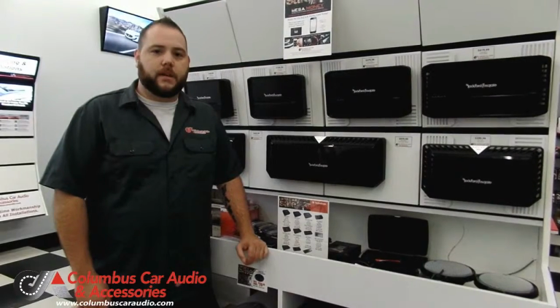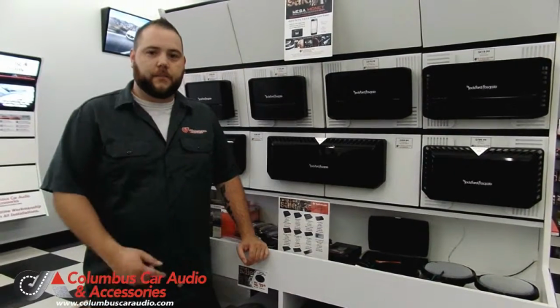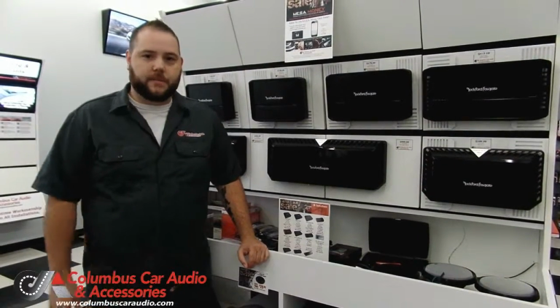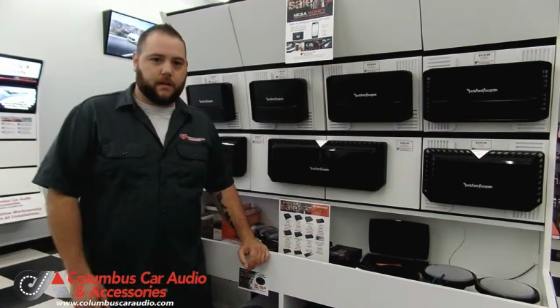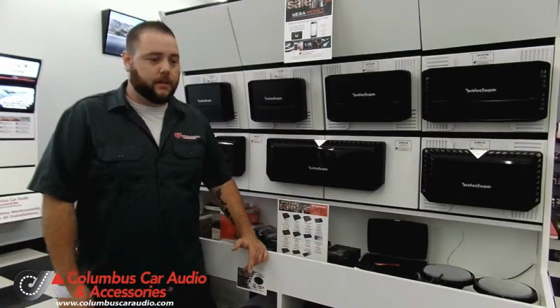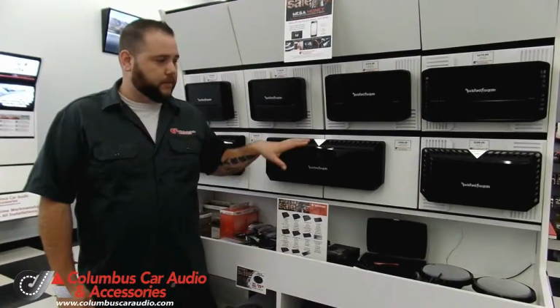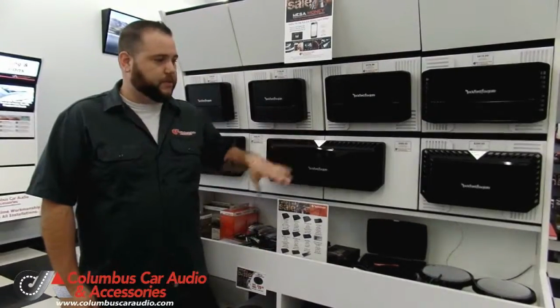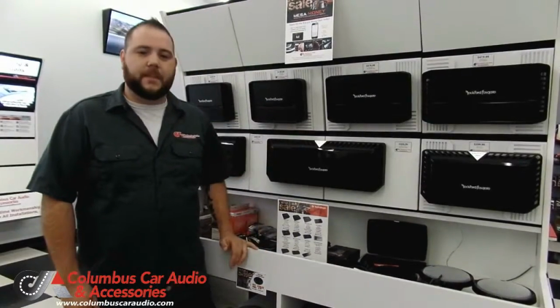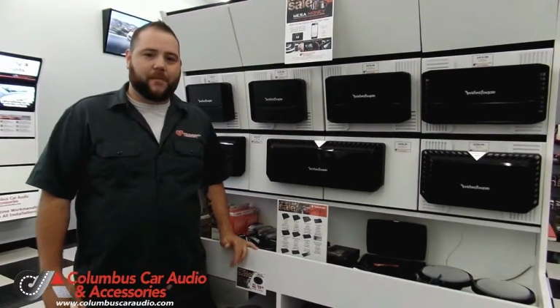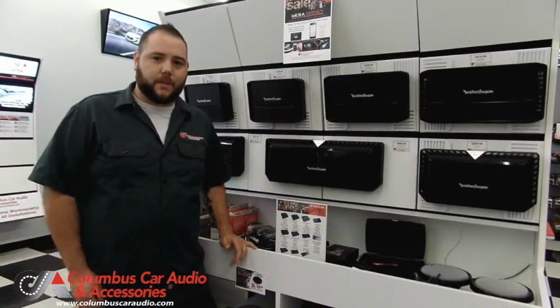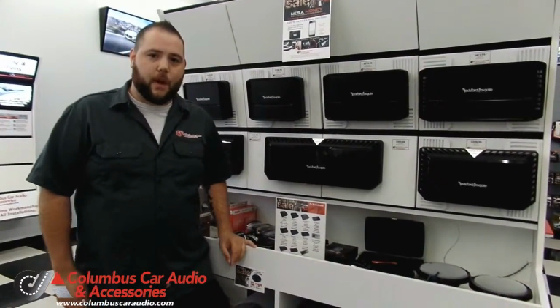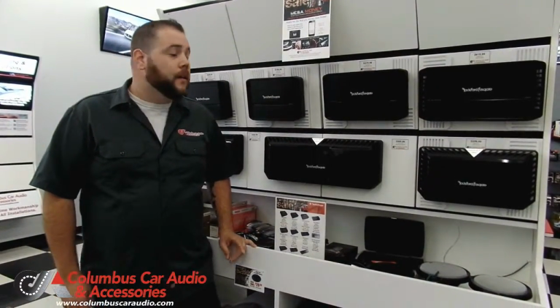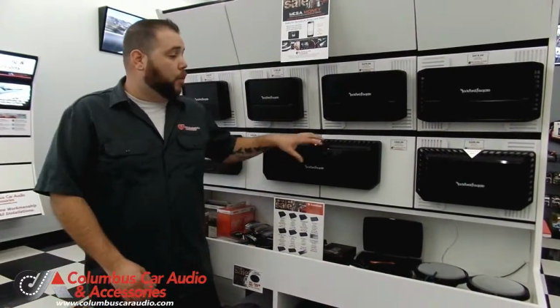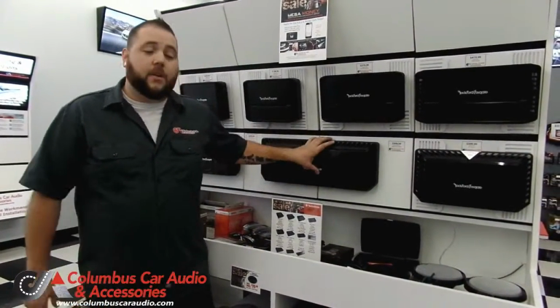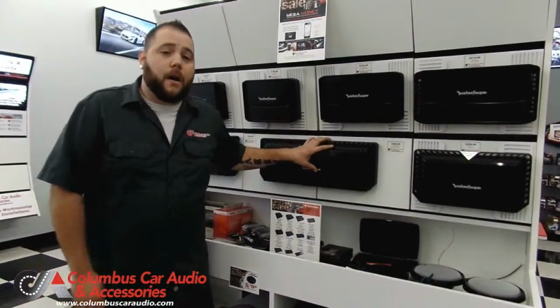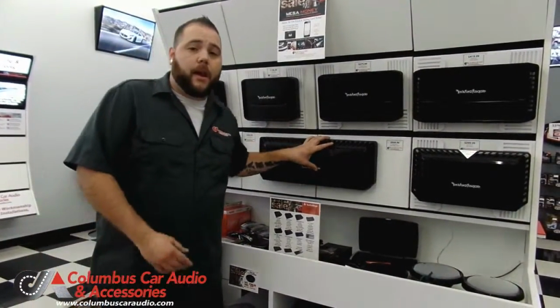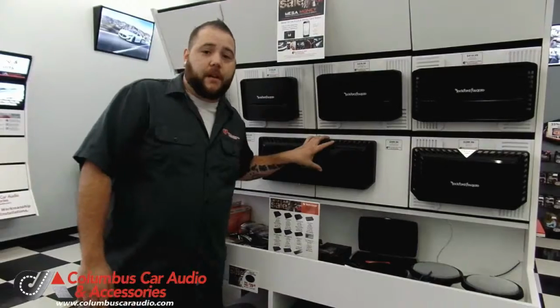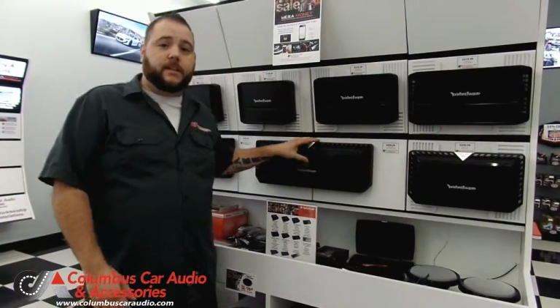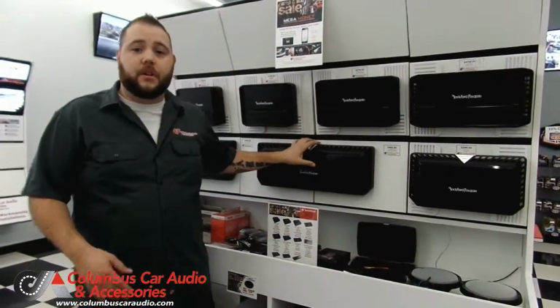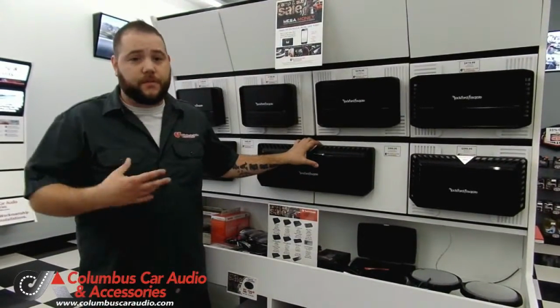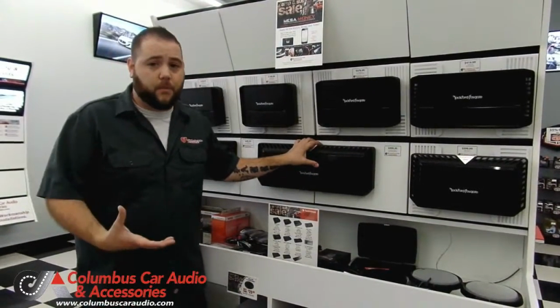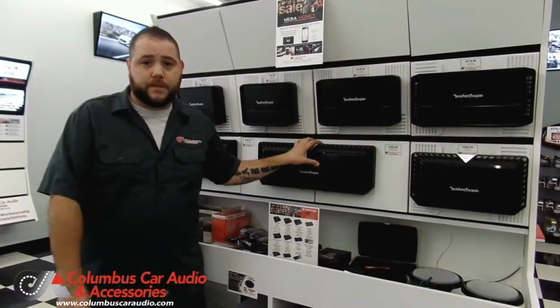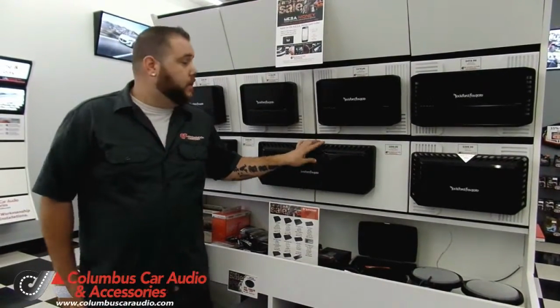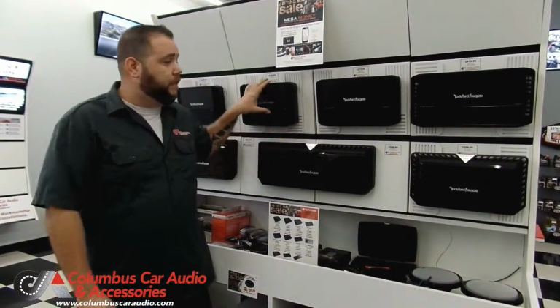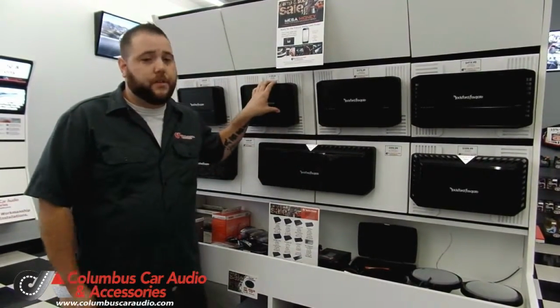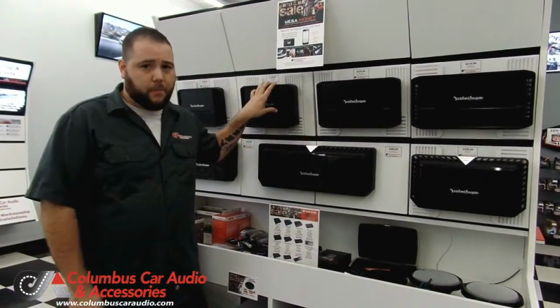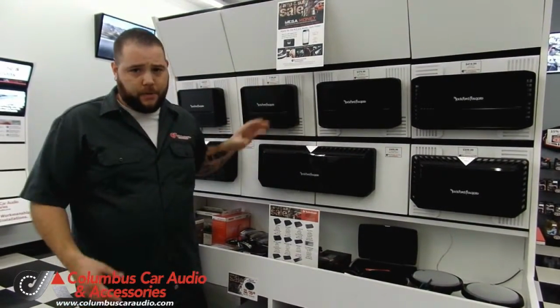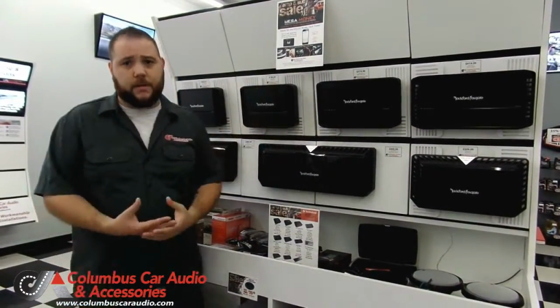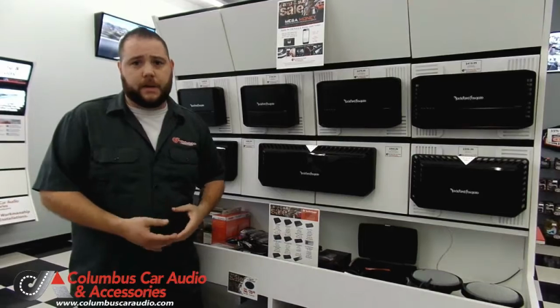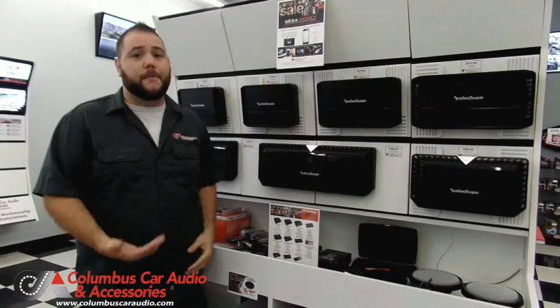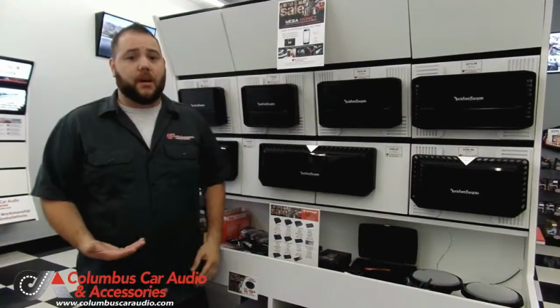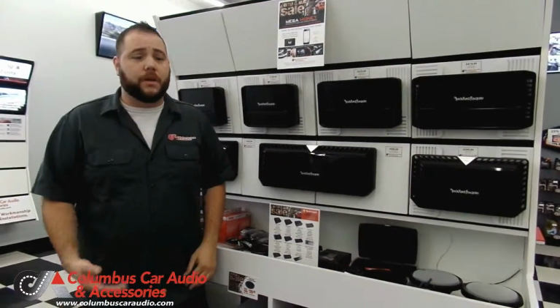Tyler here from Columbus Car Audio, letting you know the differences between some of the amplifiers that we have to offer. A one-channel or mono amplifier is going to be generally used for your subwoofers. You can use a four-channel to really brighten up your interior speakers and get better sound quality.